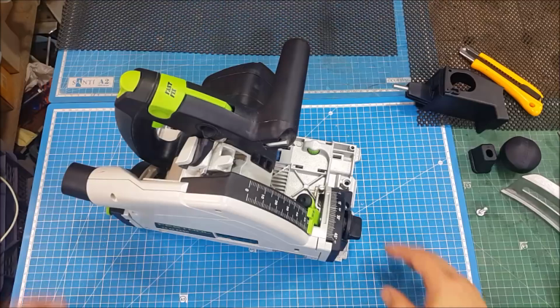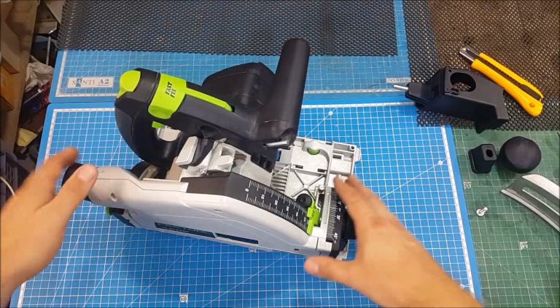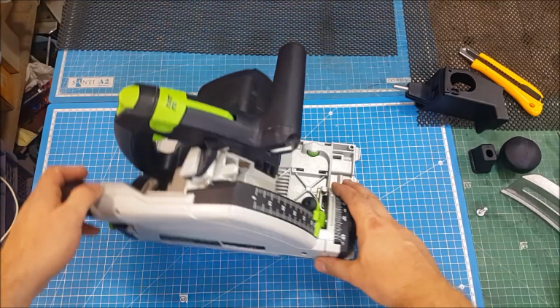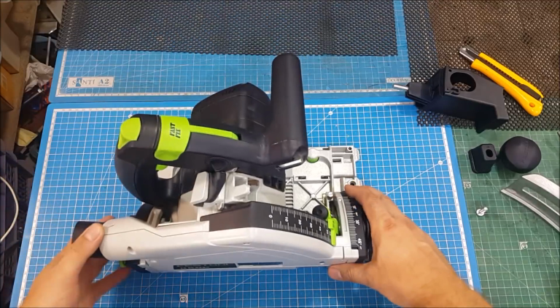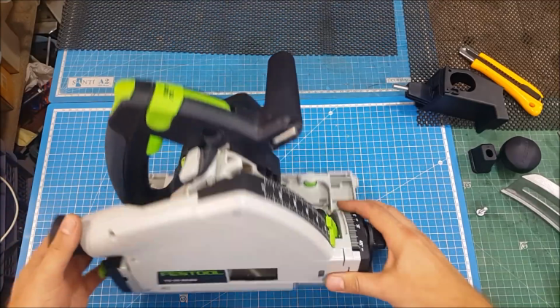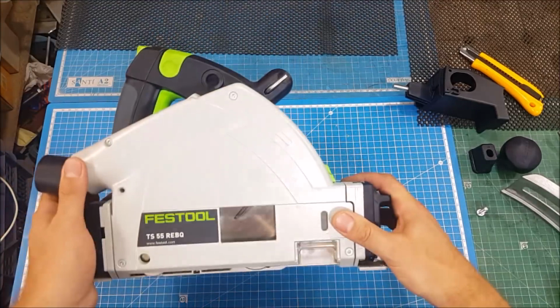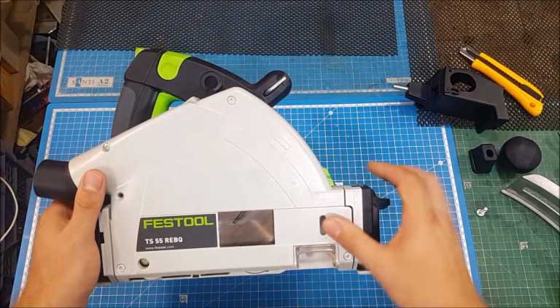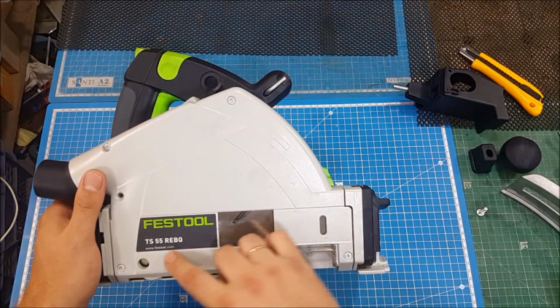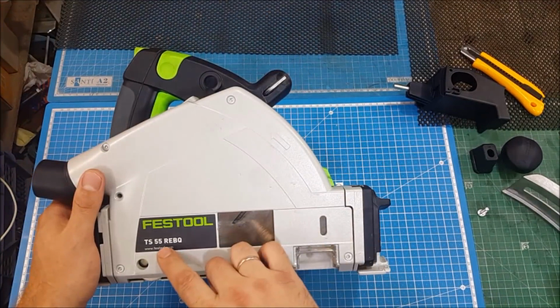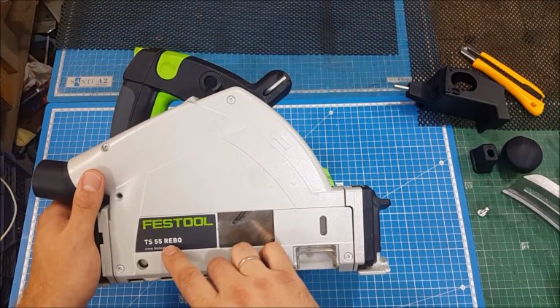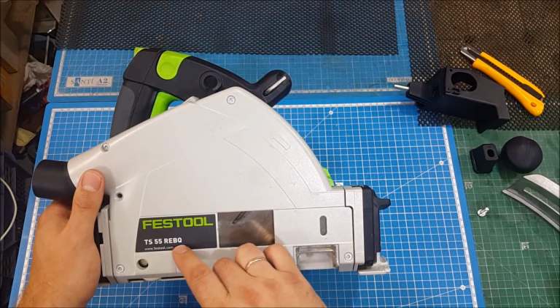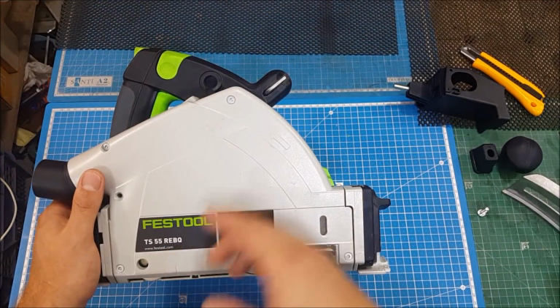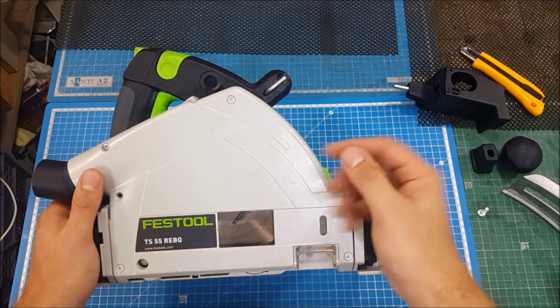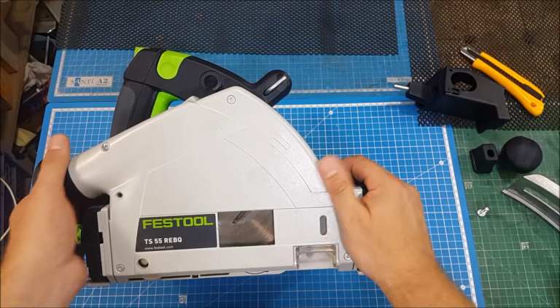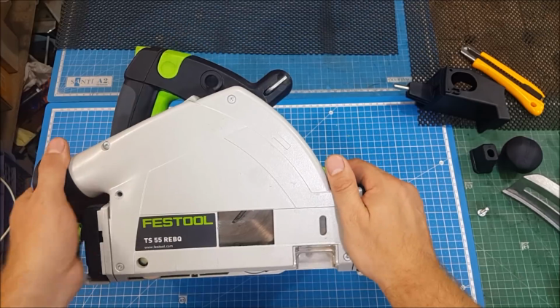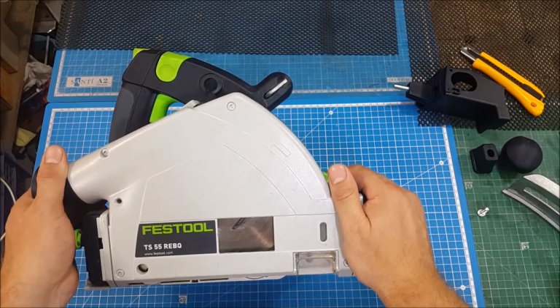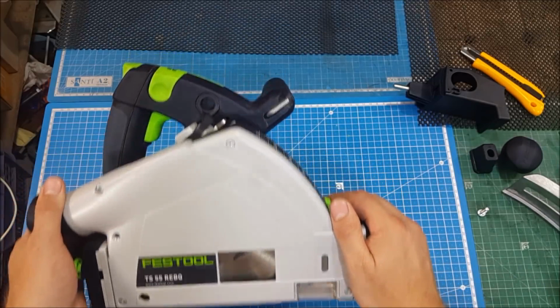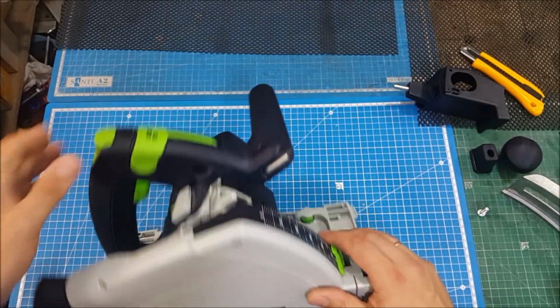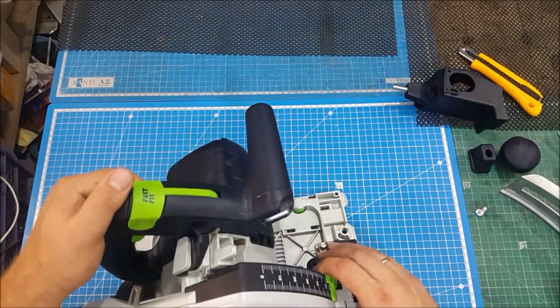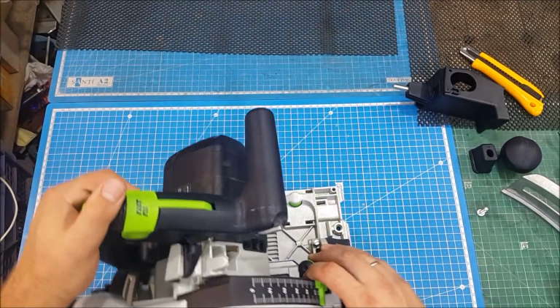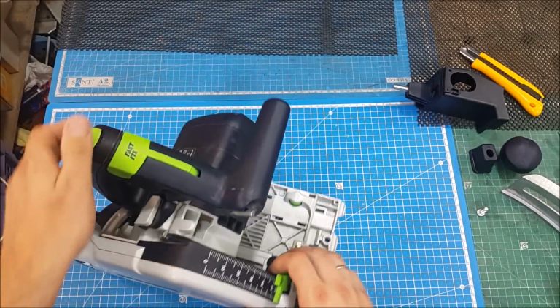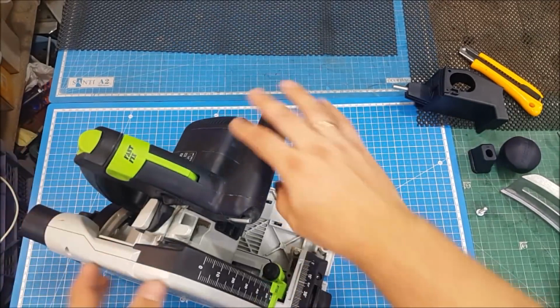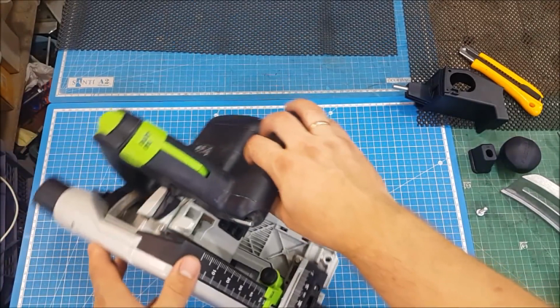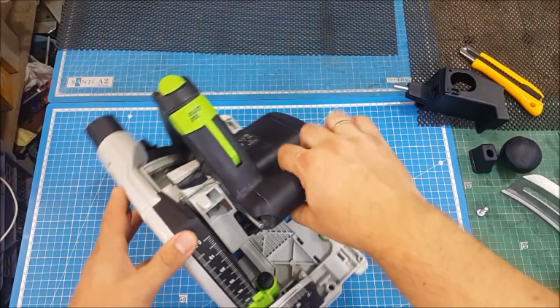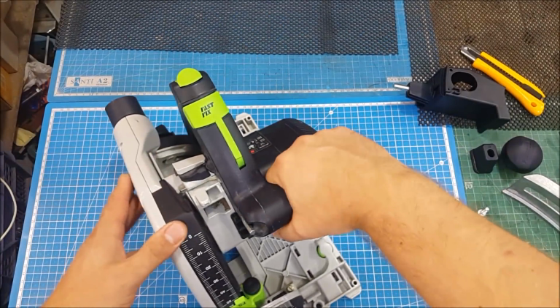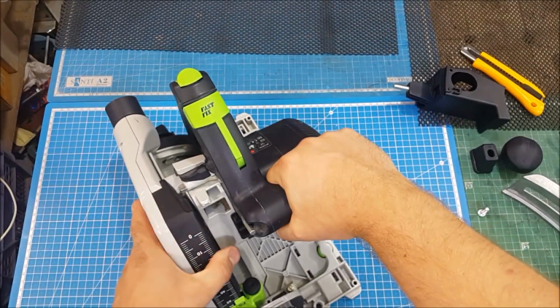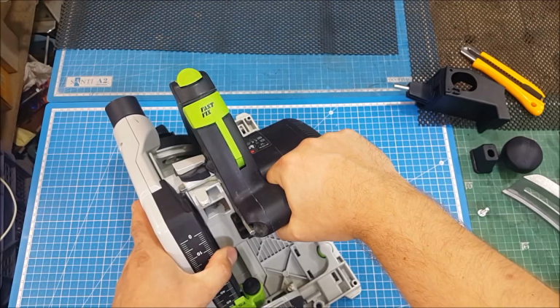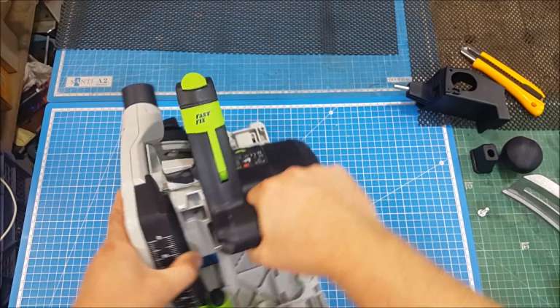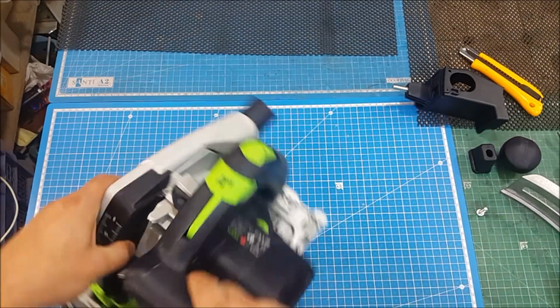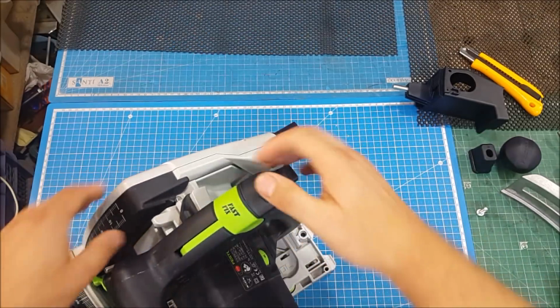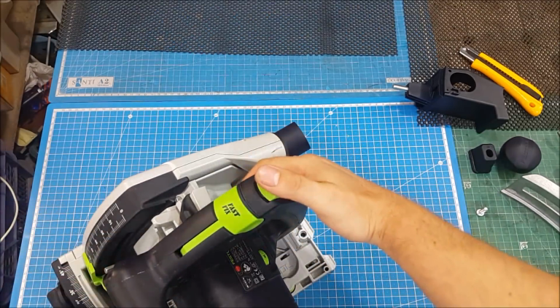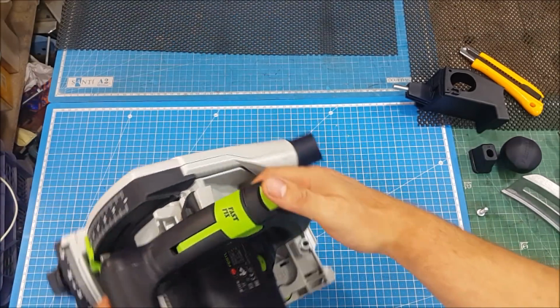Hello my friends, this is the TS-55 REBQ. It's a Festool plunge saw. Very cool tool — for me, I'm very satisfied by it.